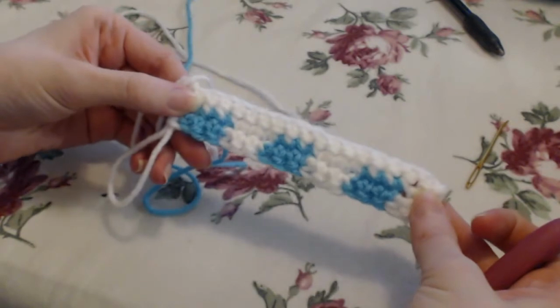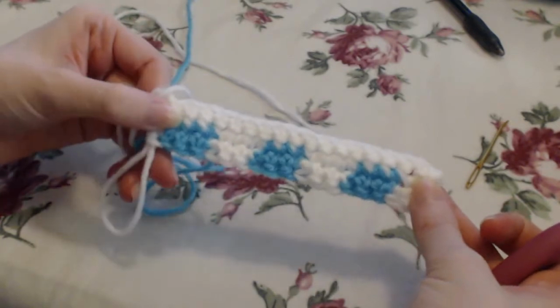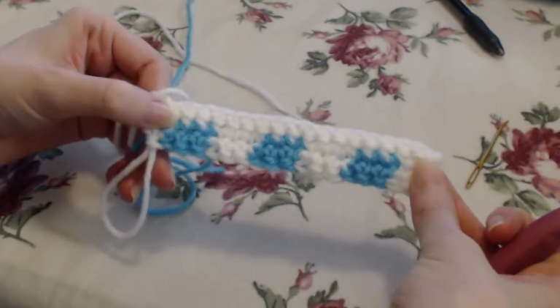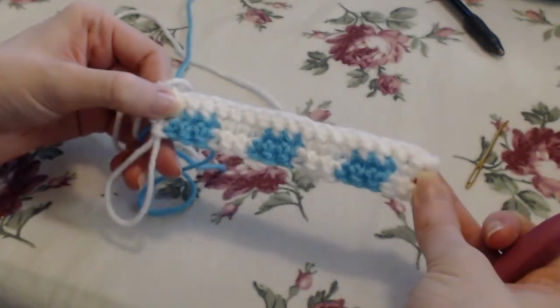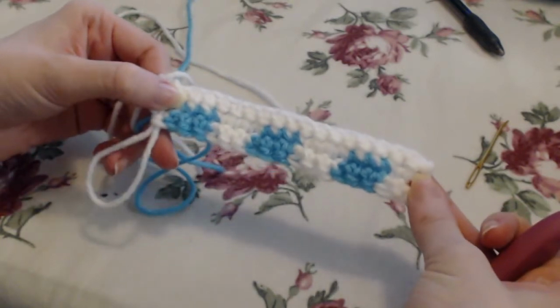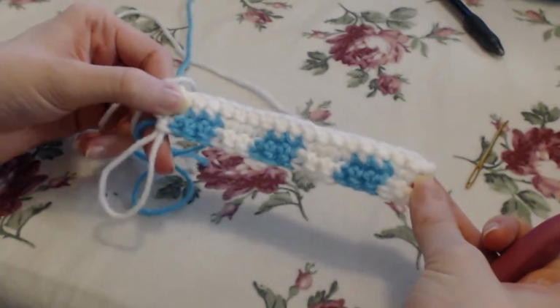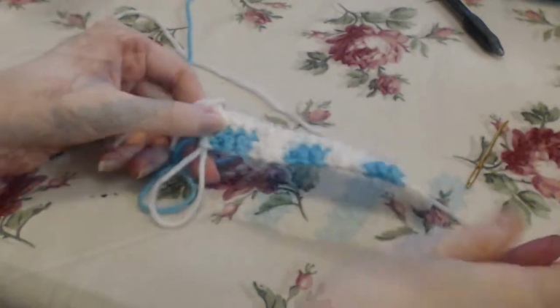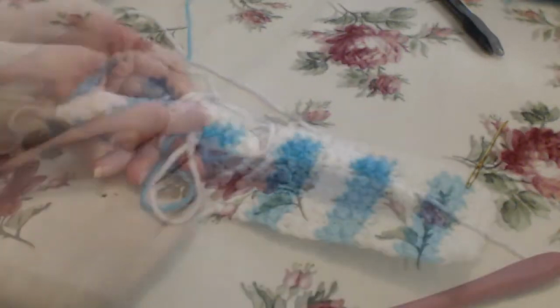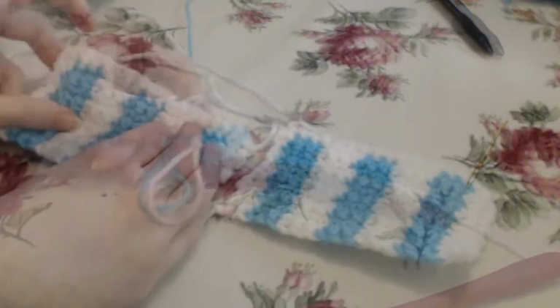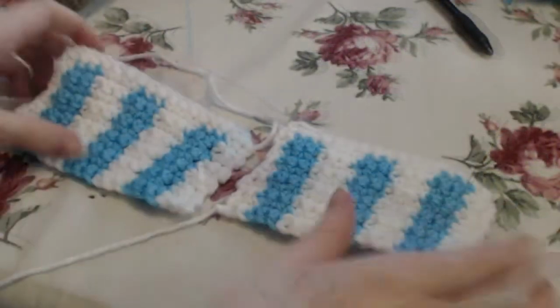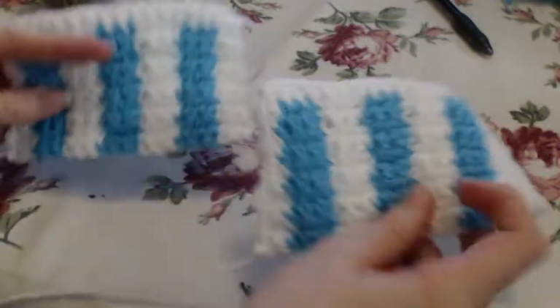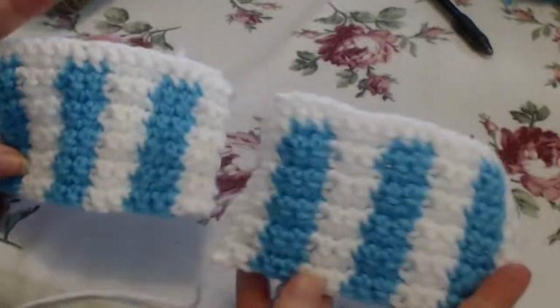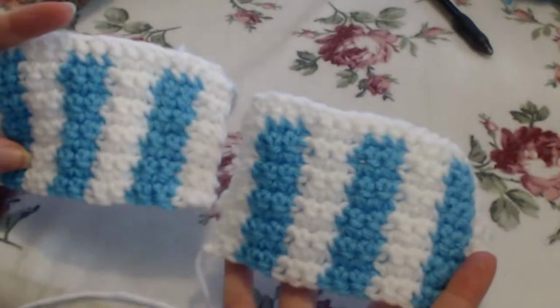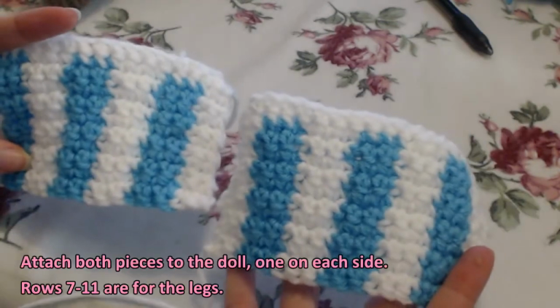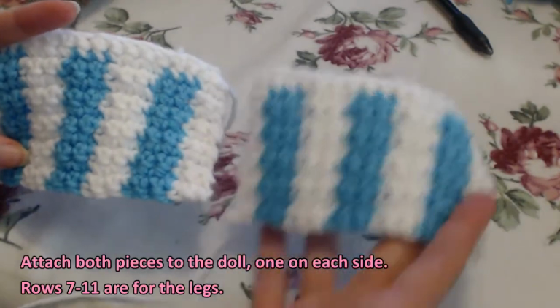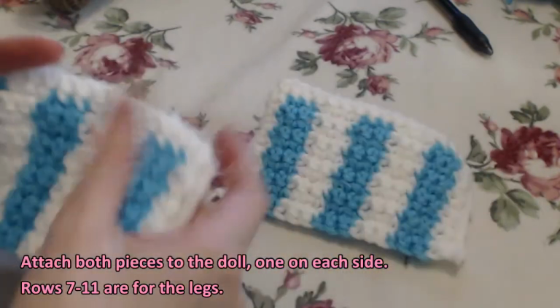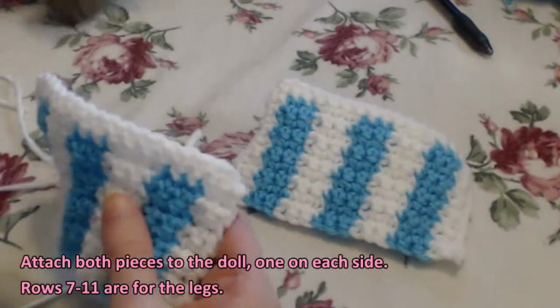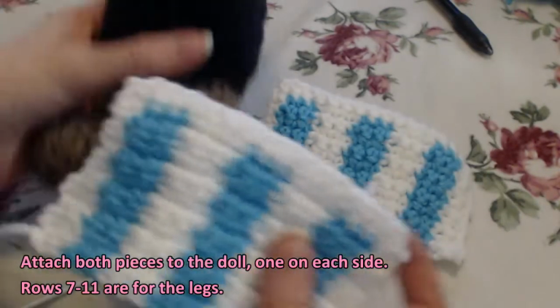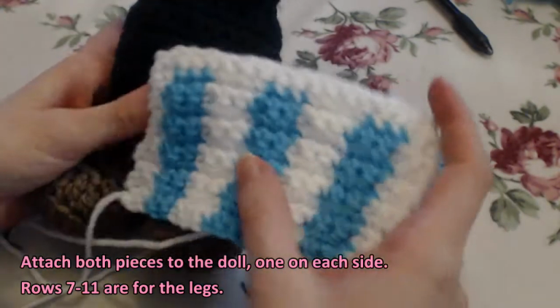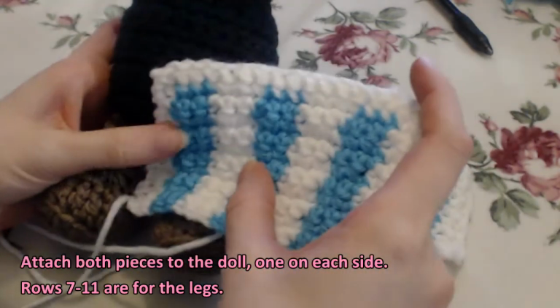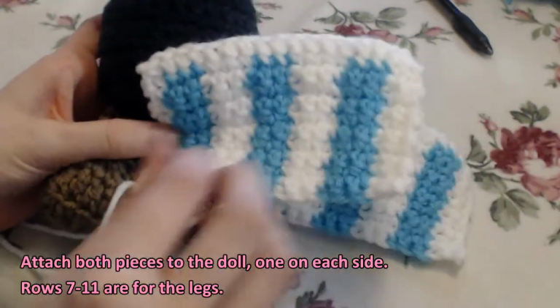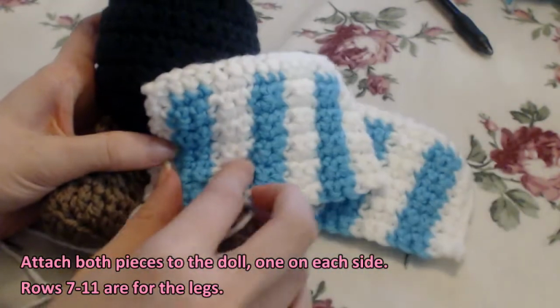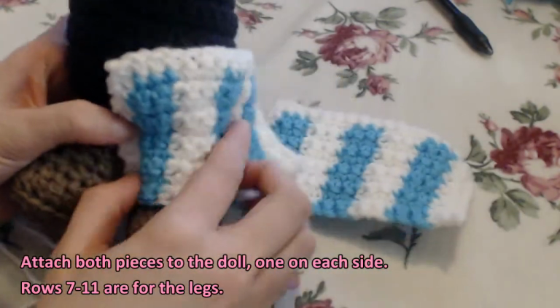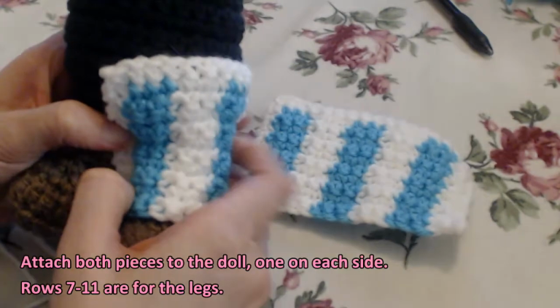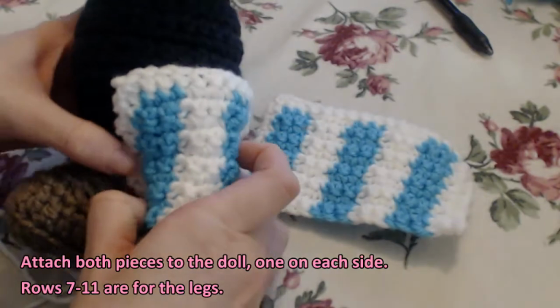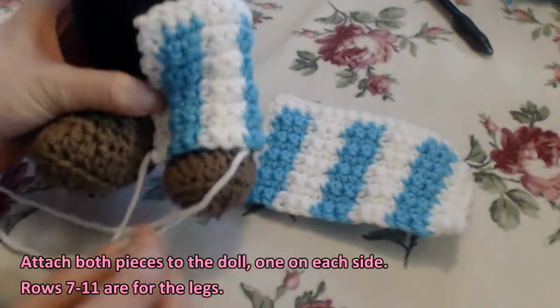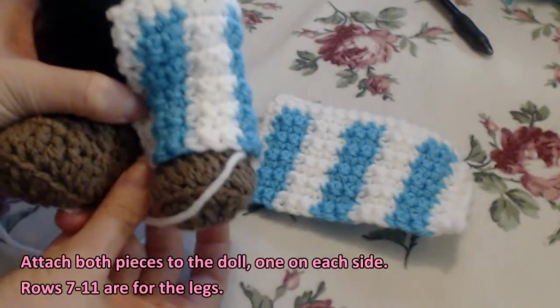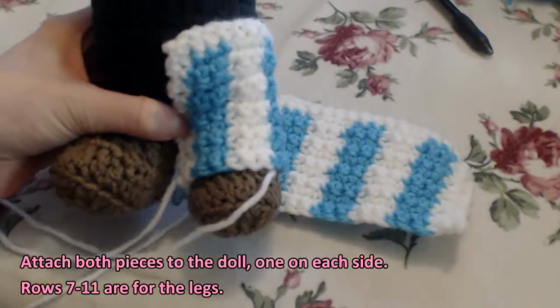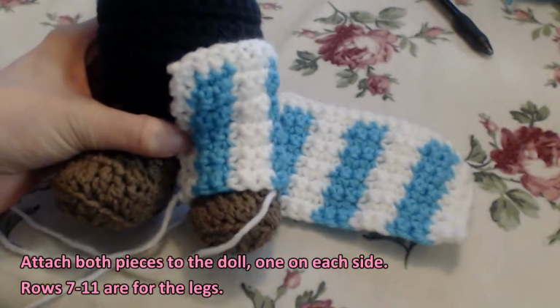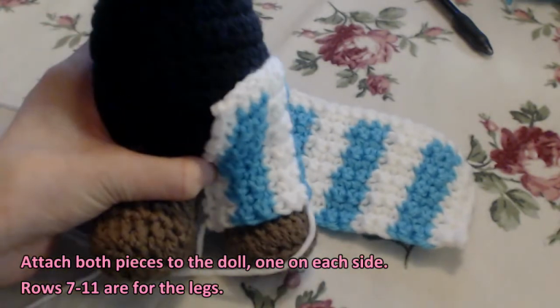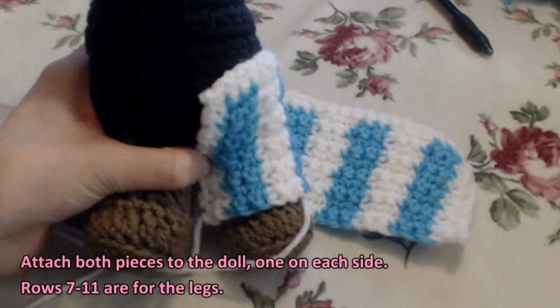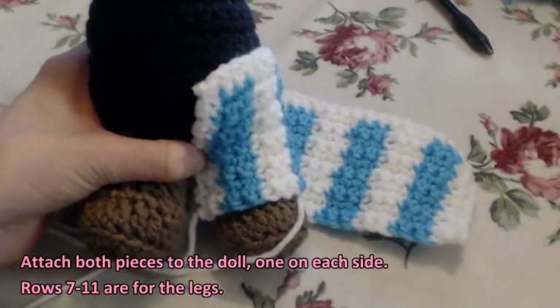As you can see, we'll leave that side completely clear and the other side has all the color changes on it. So once you have two of them, you're going to attach them — both pieces to teal, one on each side — and rows seven through eleven are for the legs in particular.